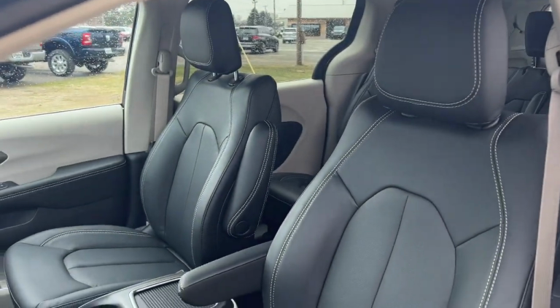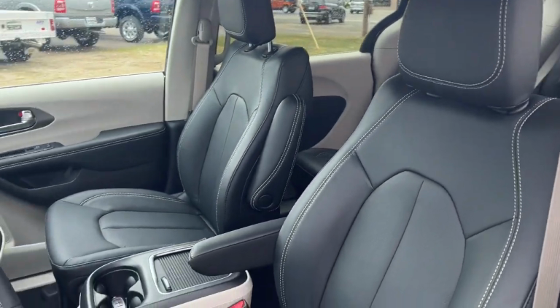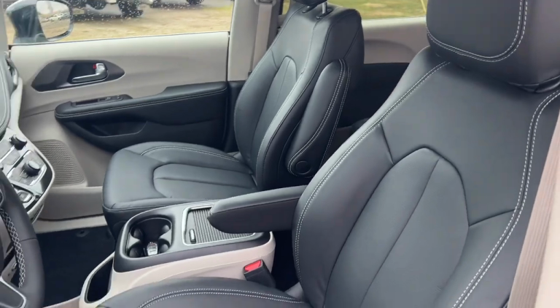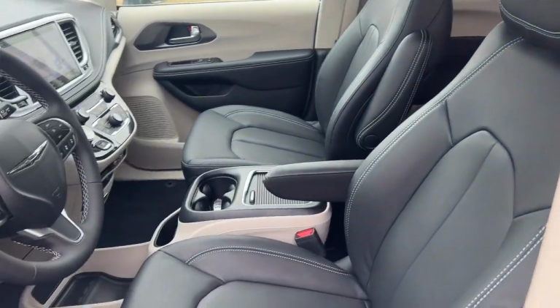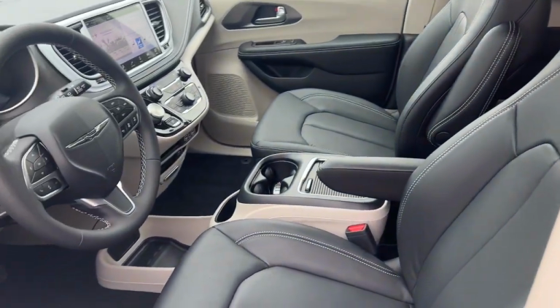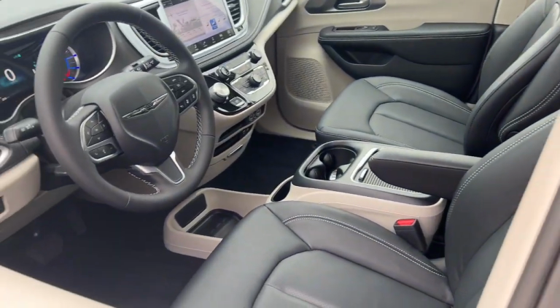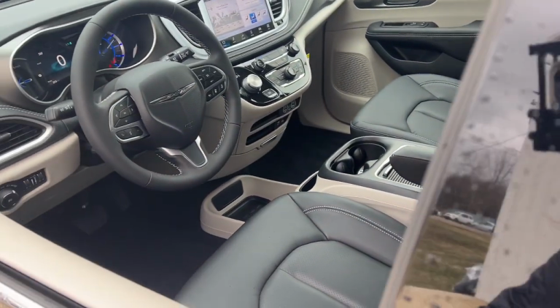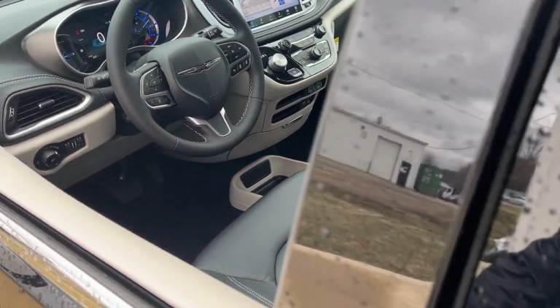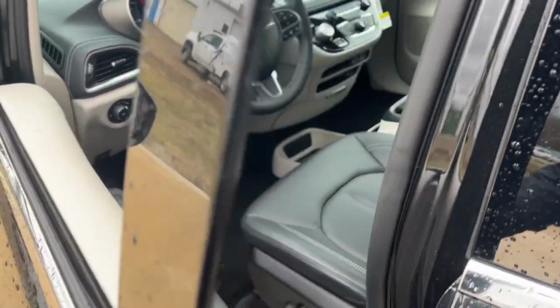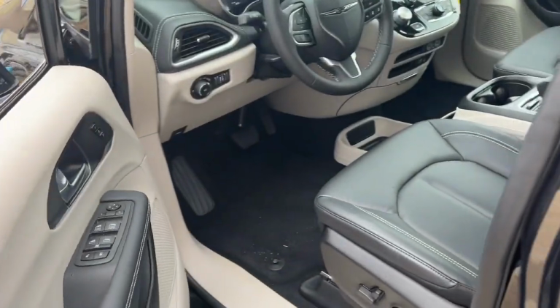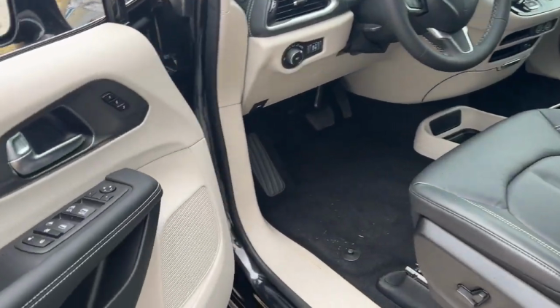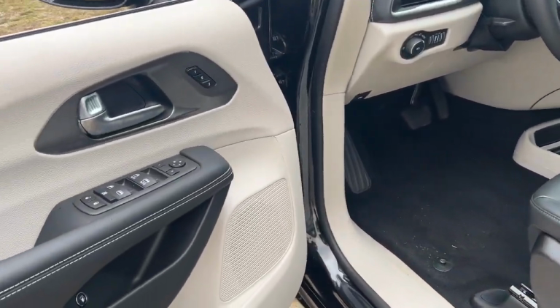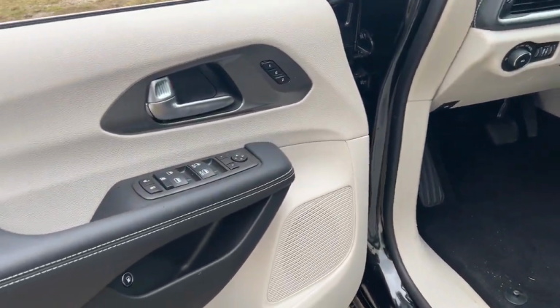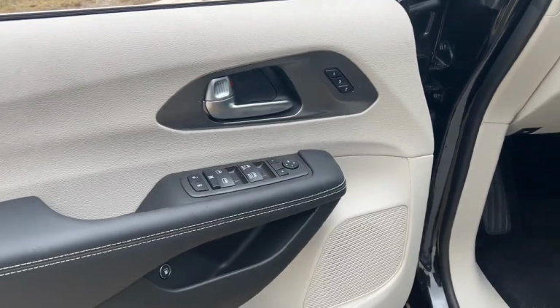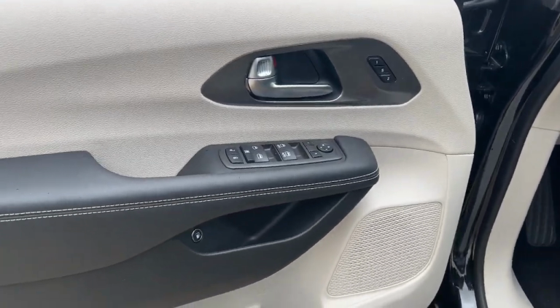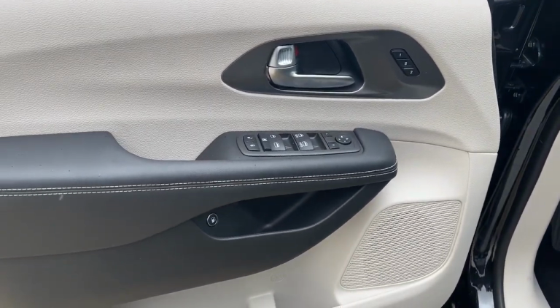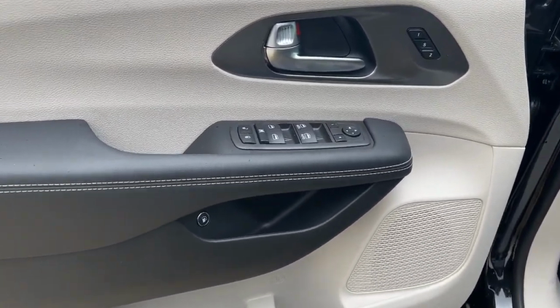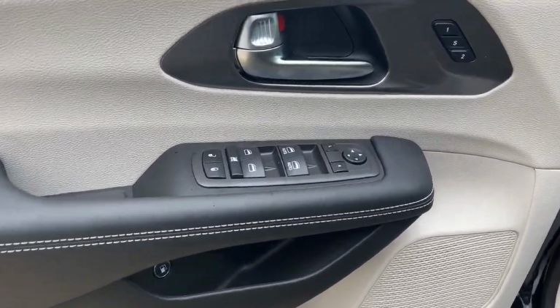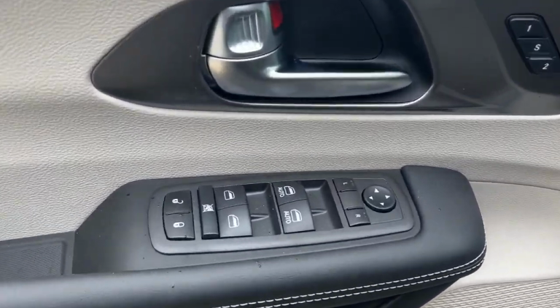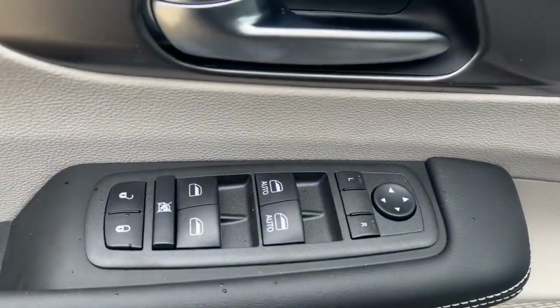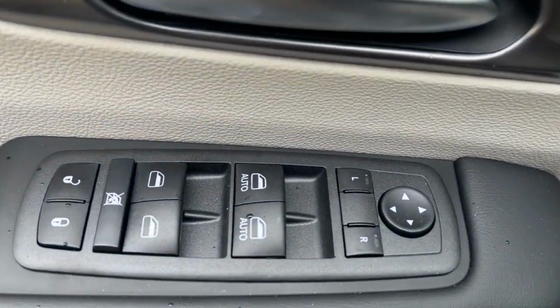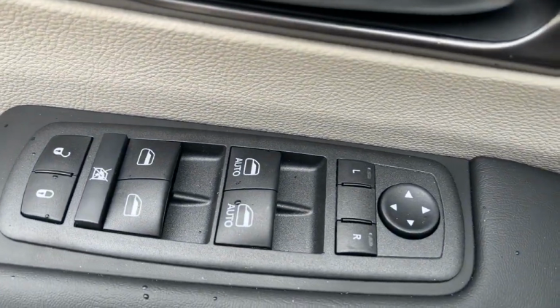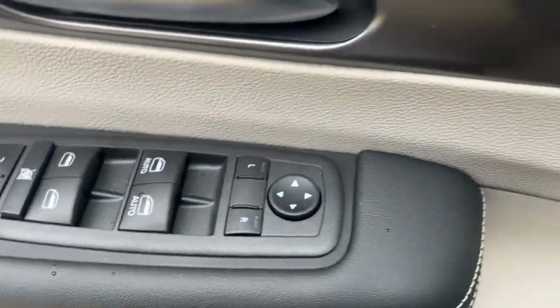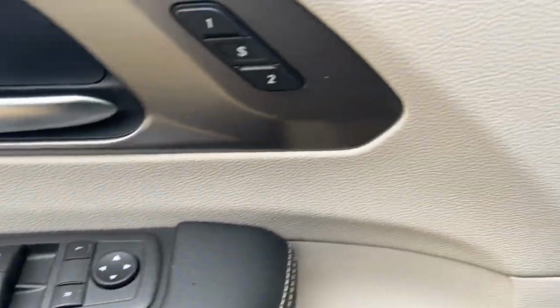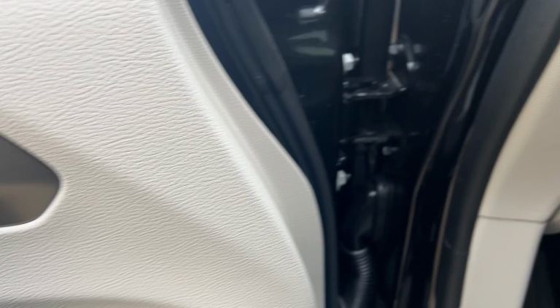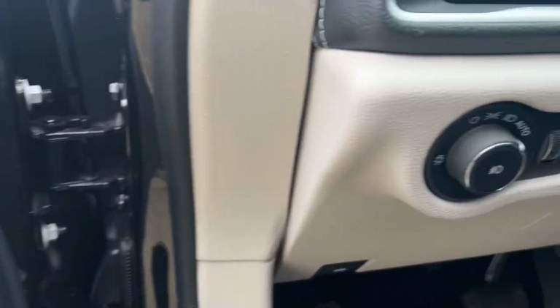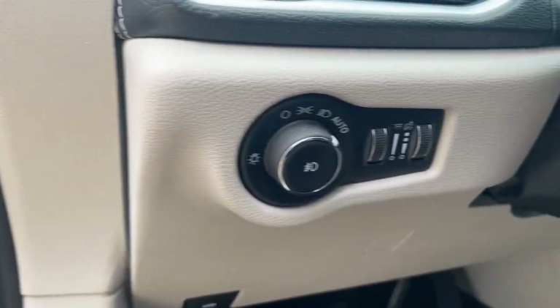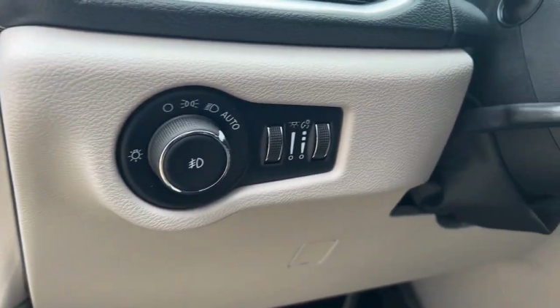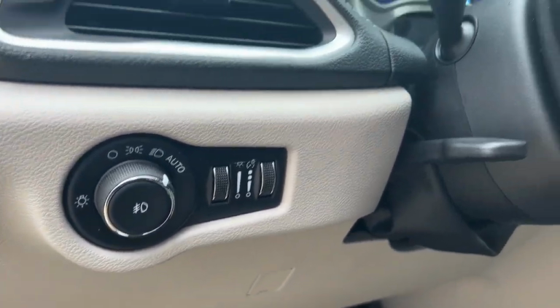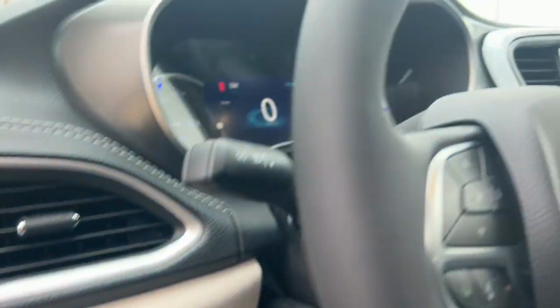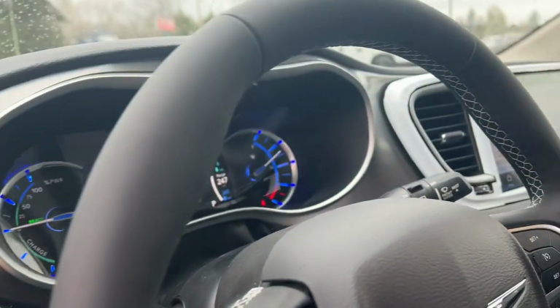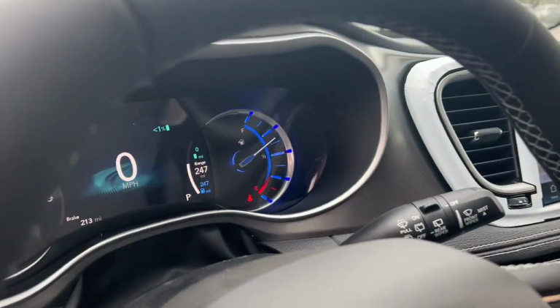Apple CarPlay and or Android Auto, keyless entry, power liftgate, satellite radio, backup camera, fog lamps, adaptive cruise control, heated mirrors, heated front seat, dual zone AC.